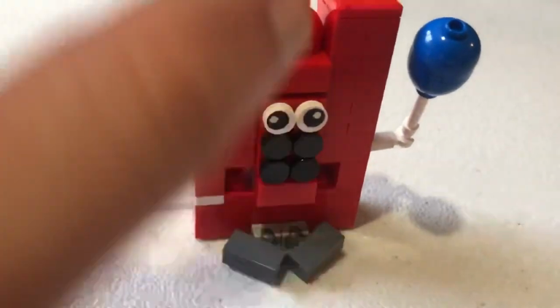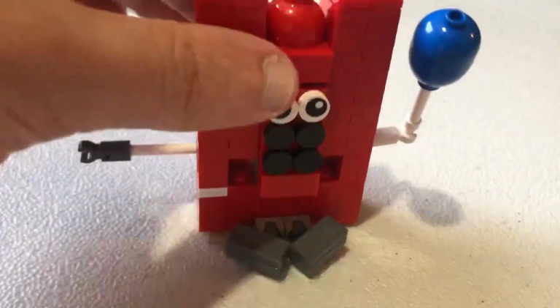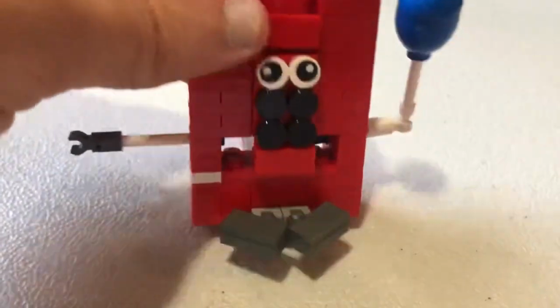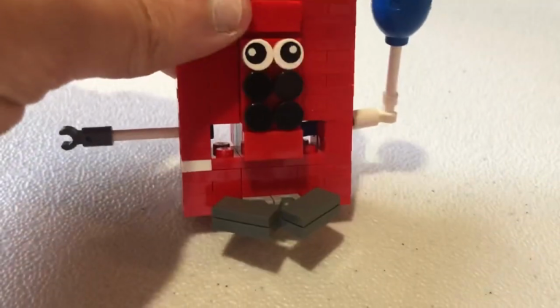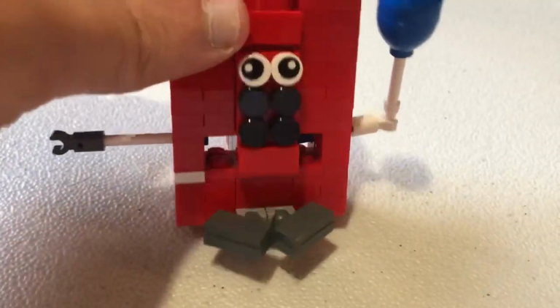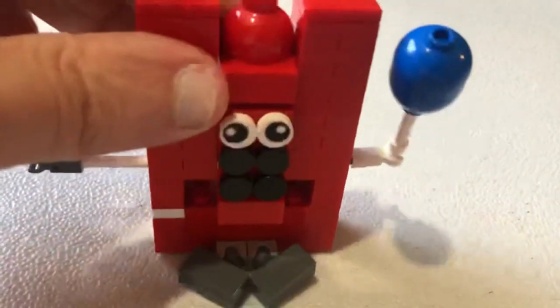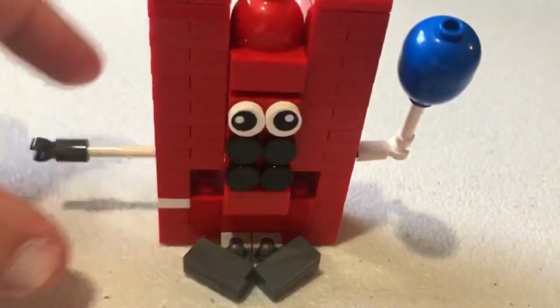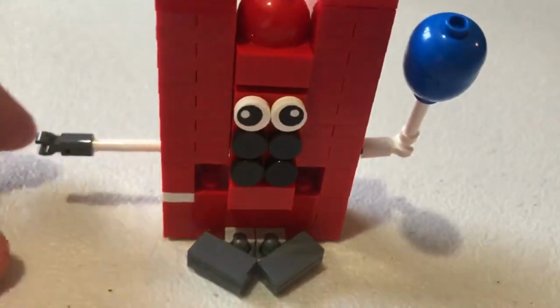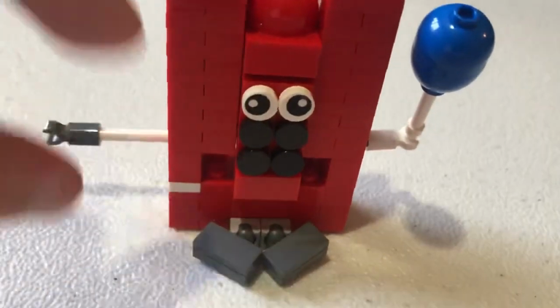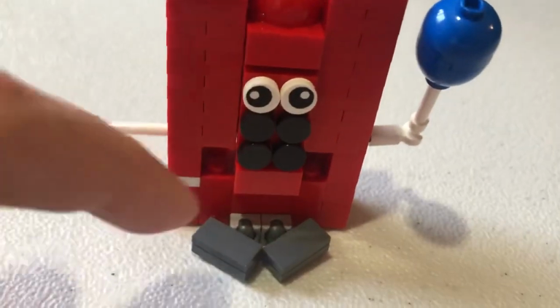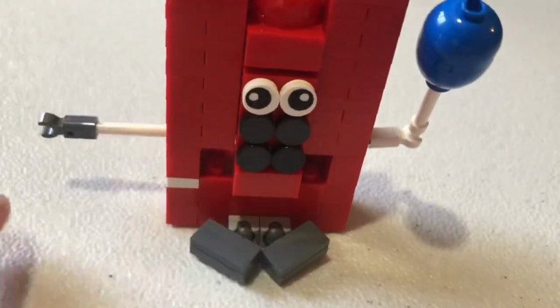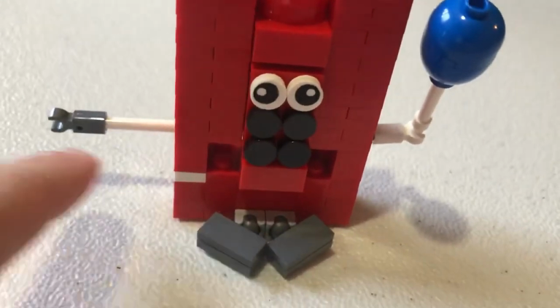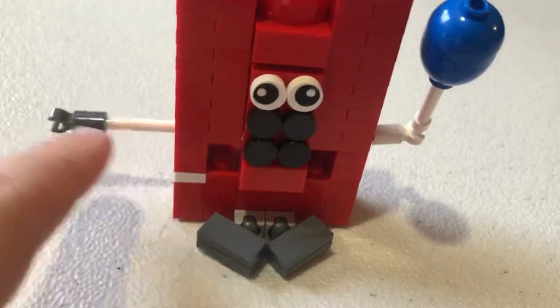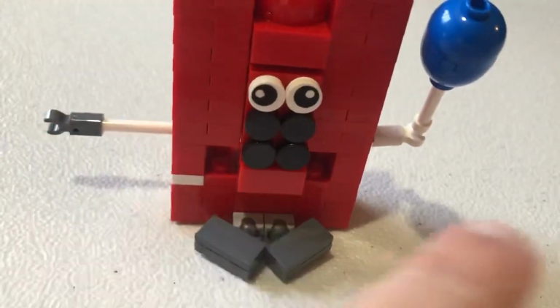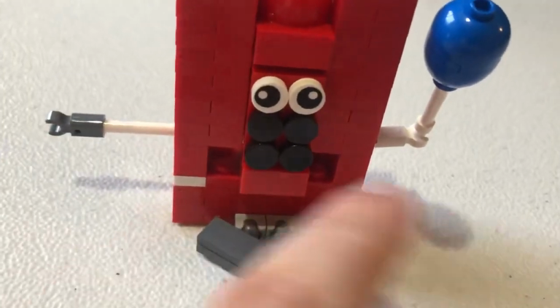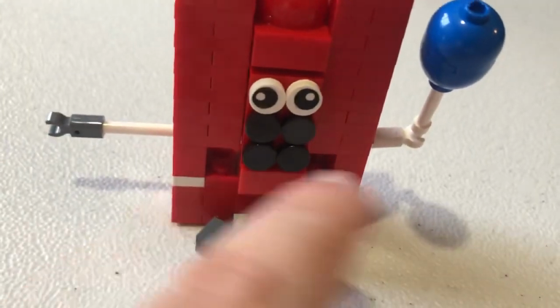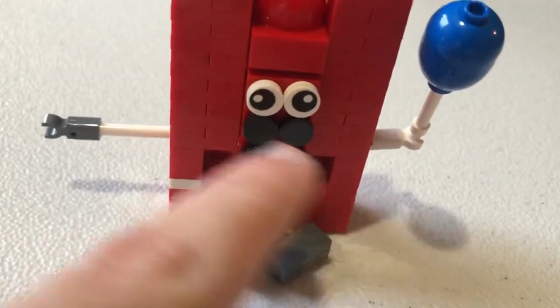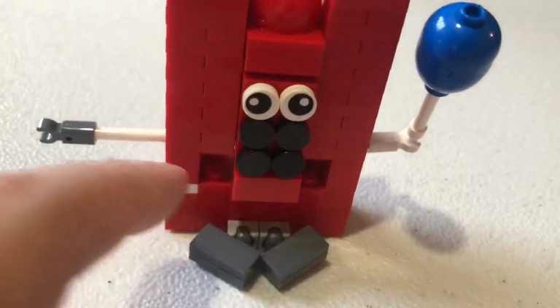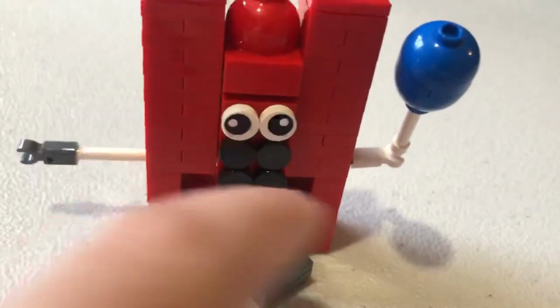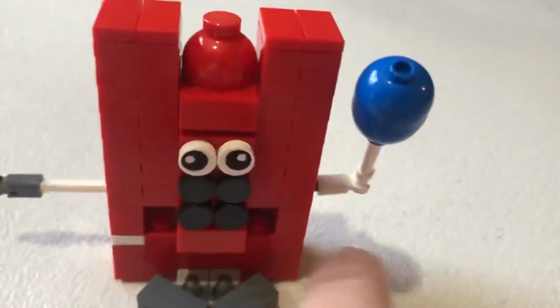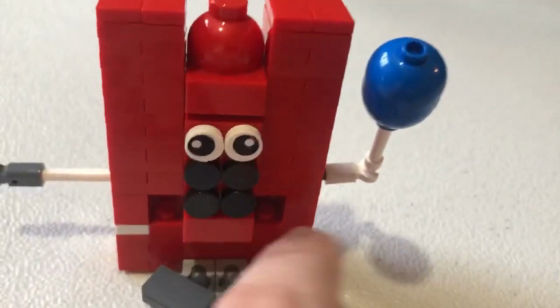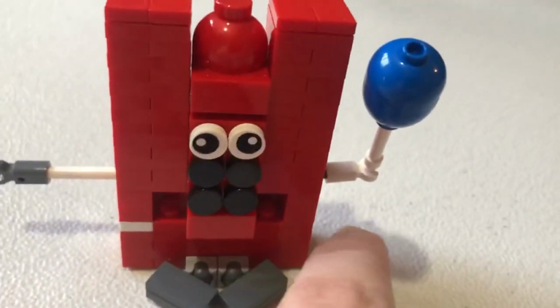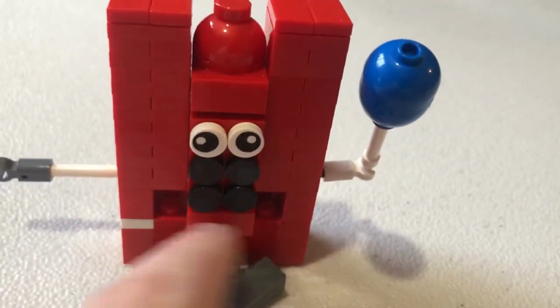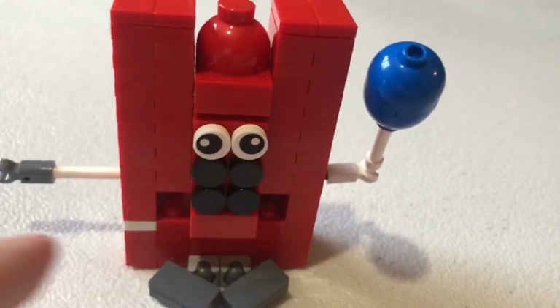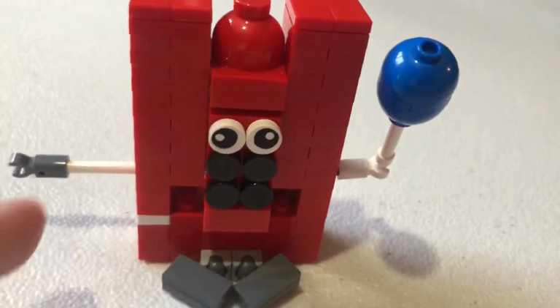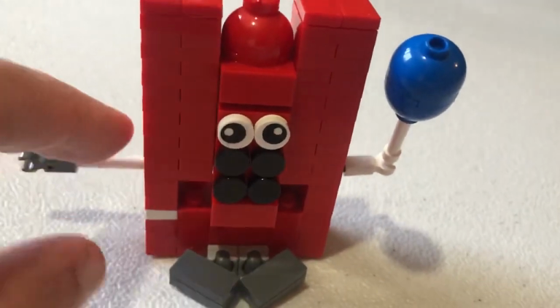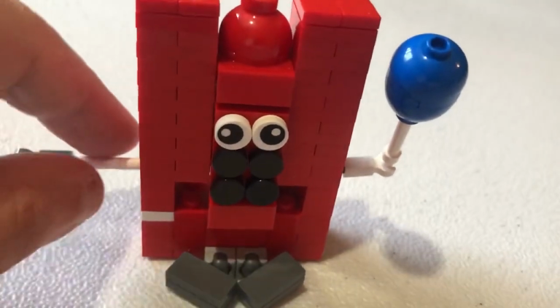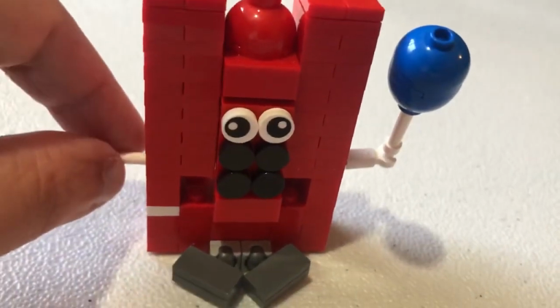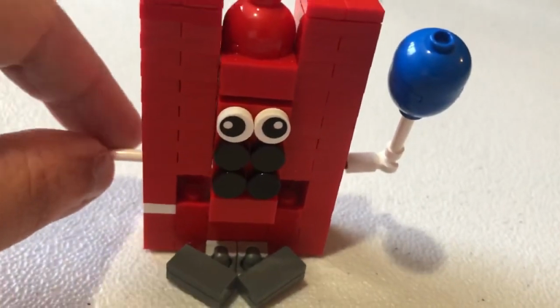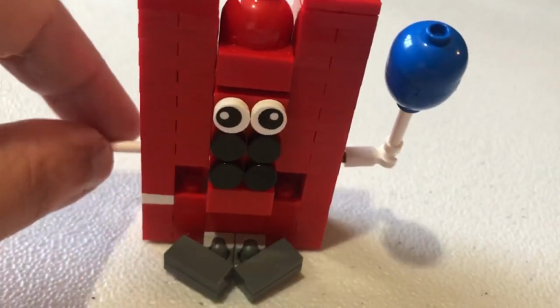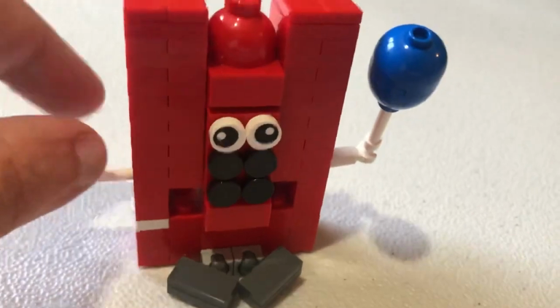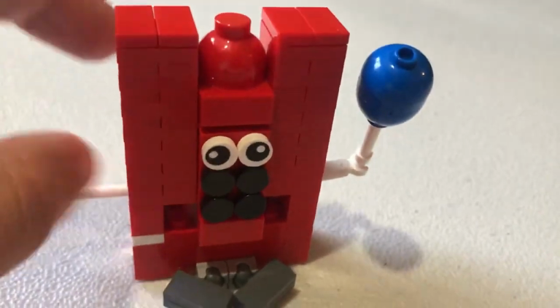I'm using Technic pieces for the sides. And these two are different — as you can see these are out farther and stuff.